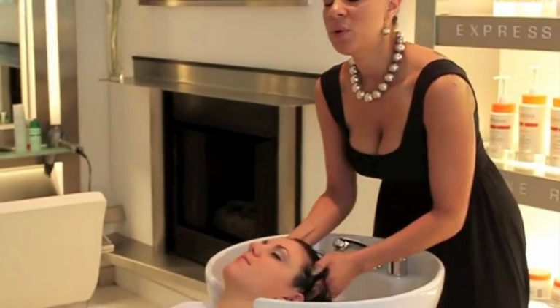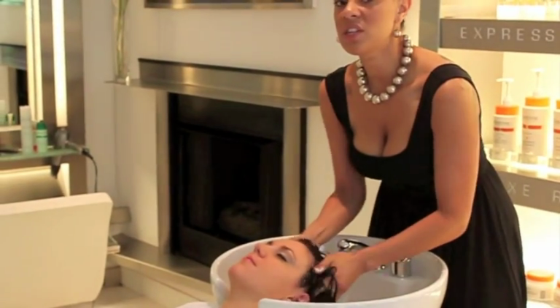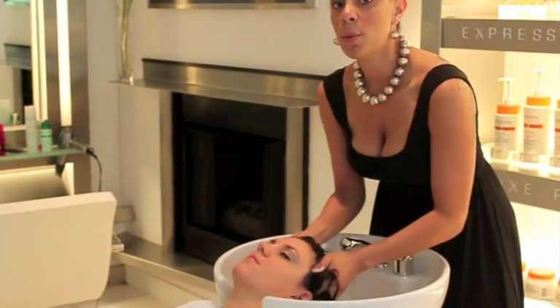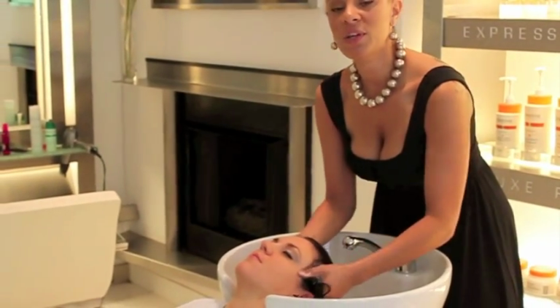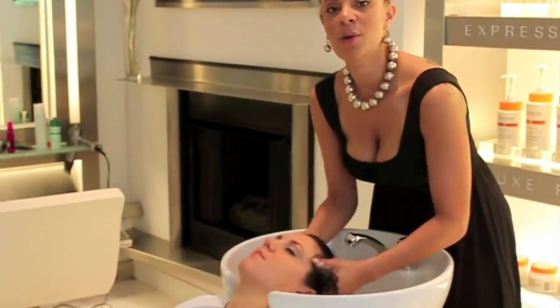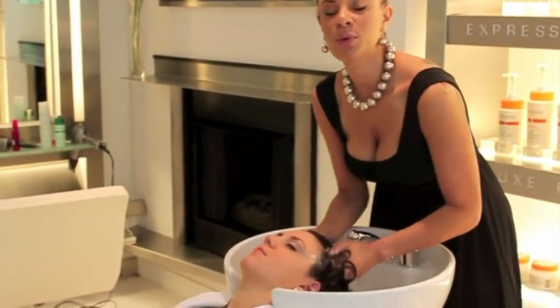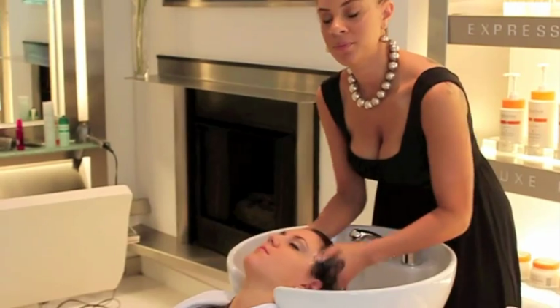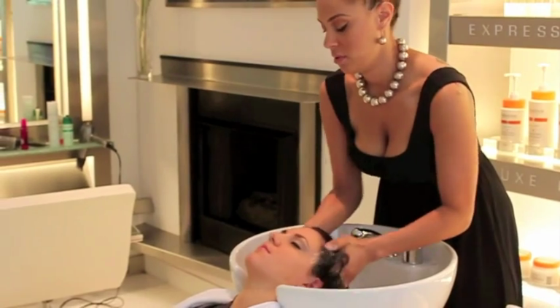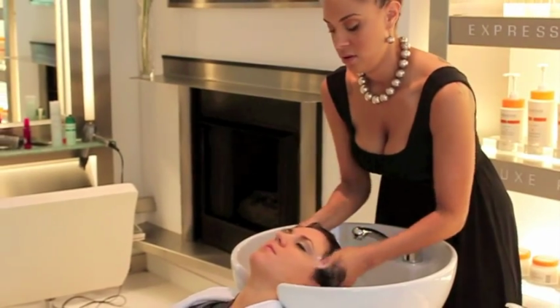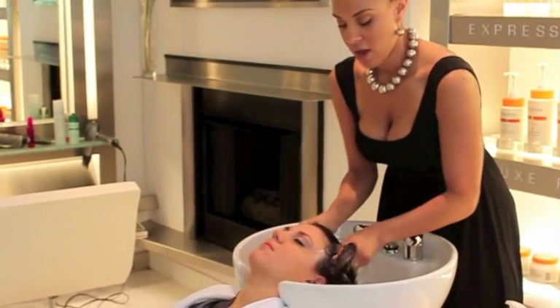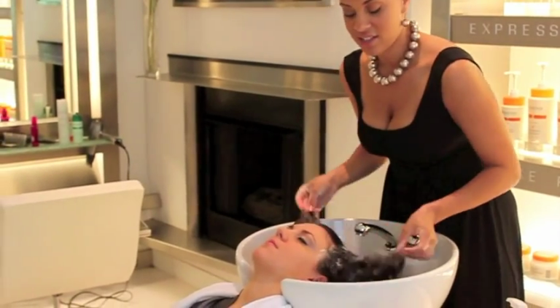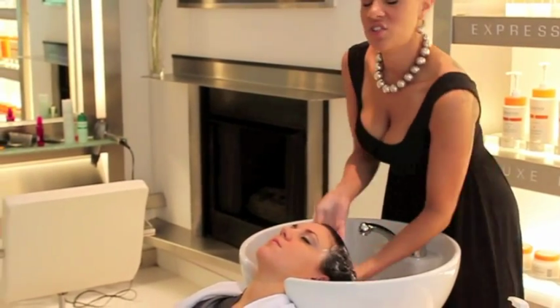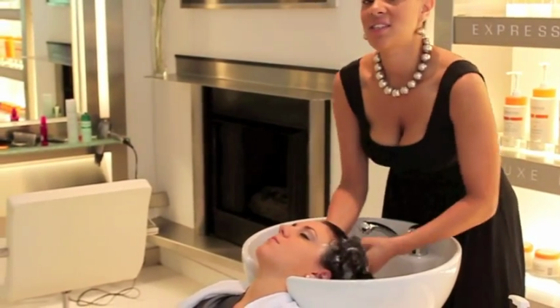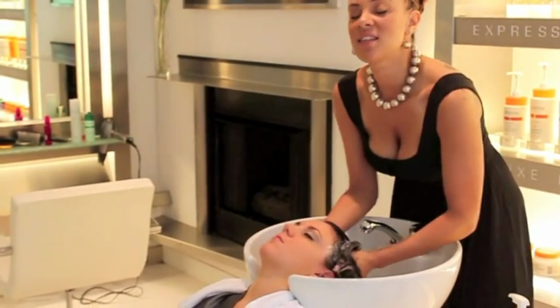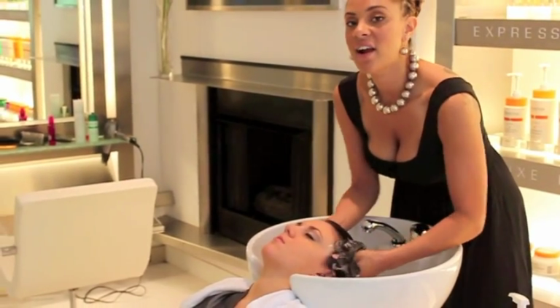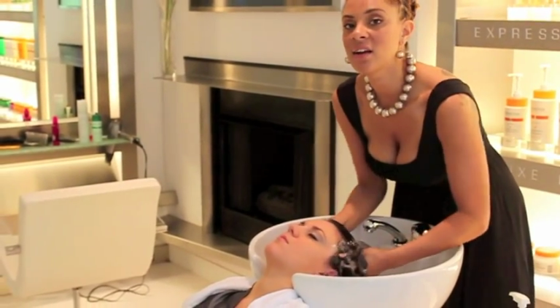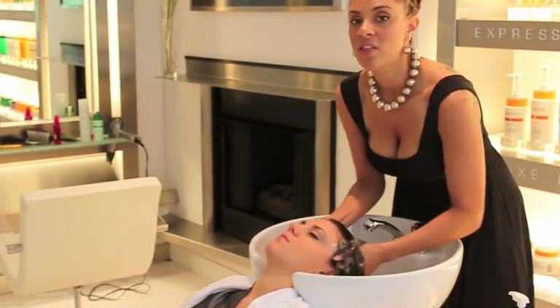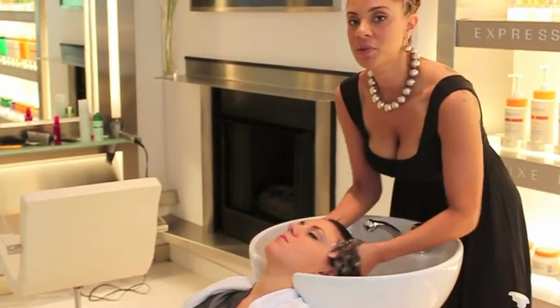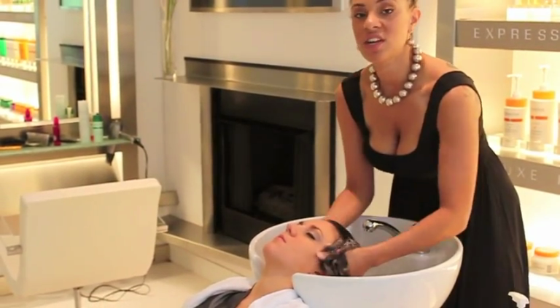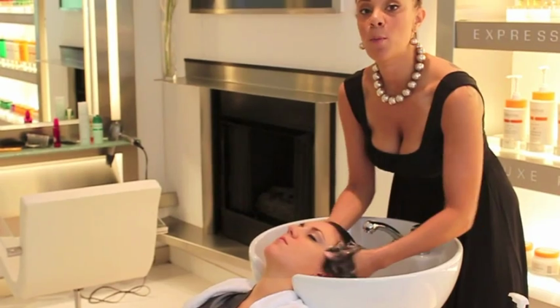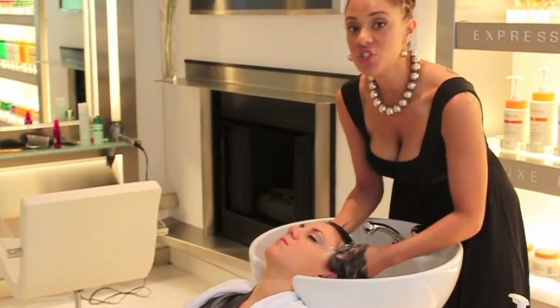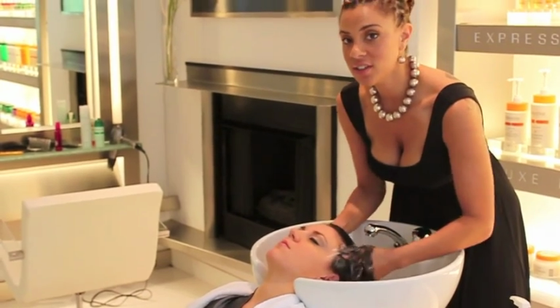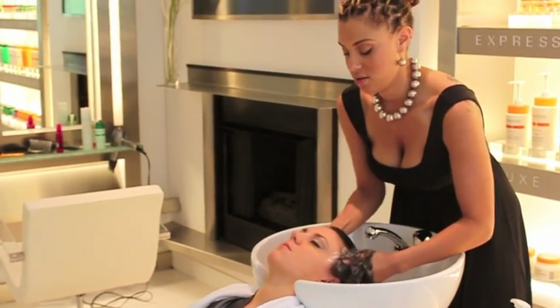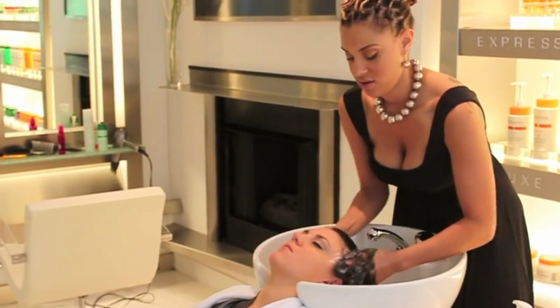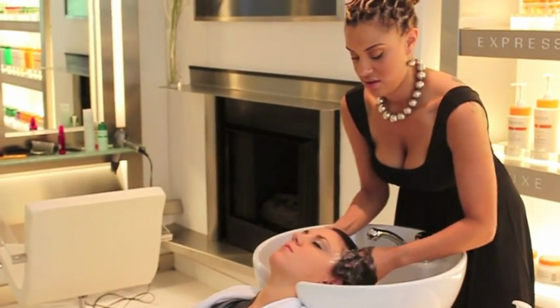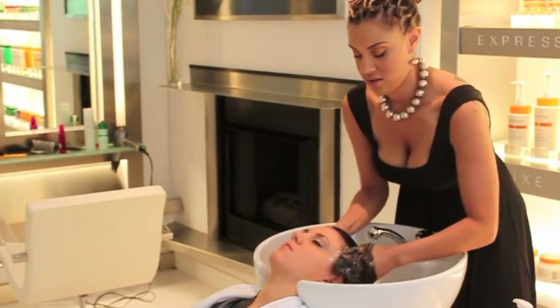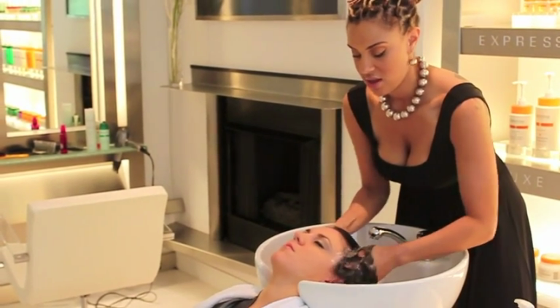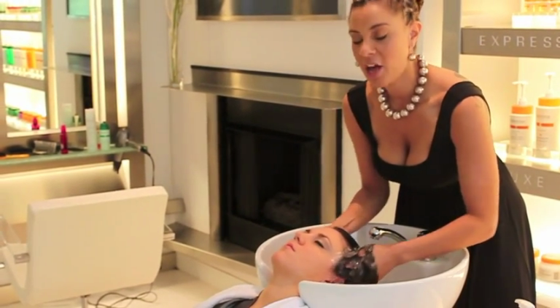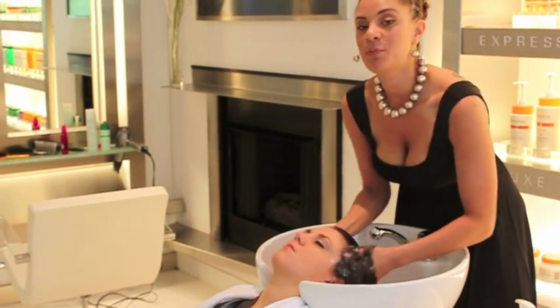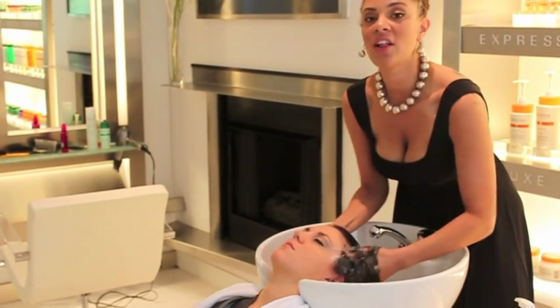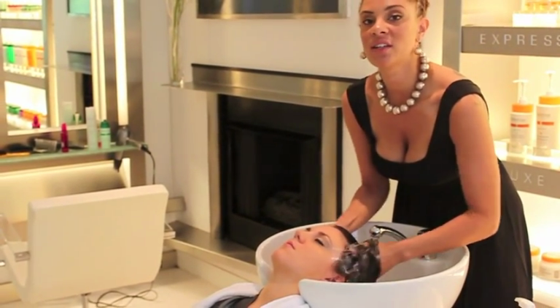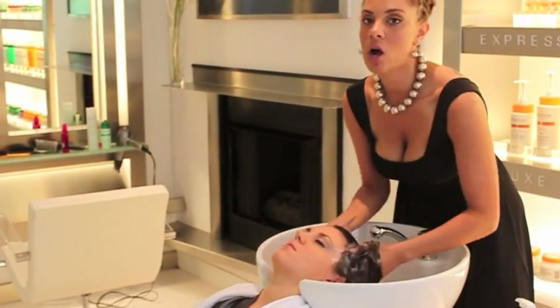We're using the Chroma Reese Shampoo on Leslie. The Chroma Reese is going to add moisture and help her keep her color longer.